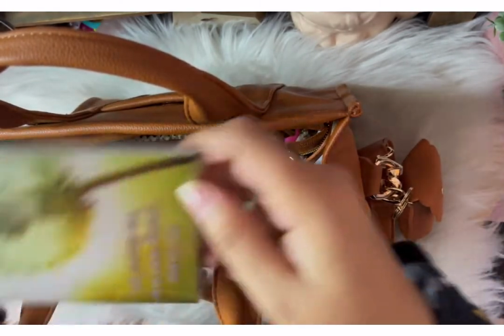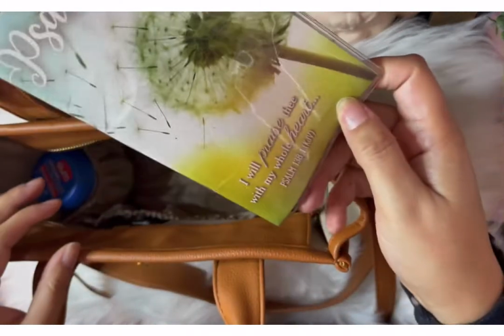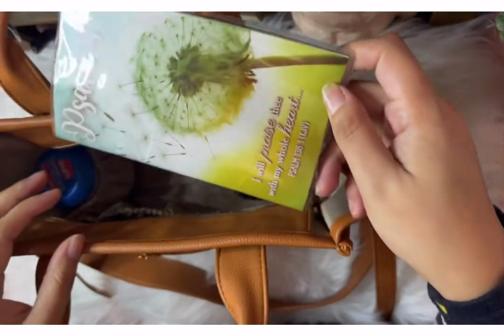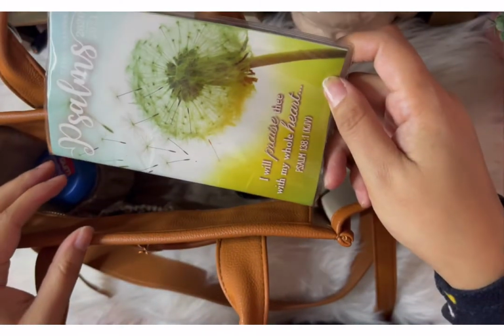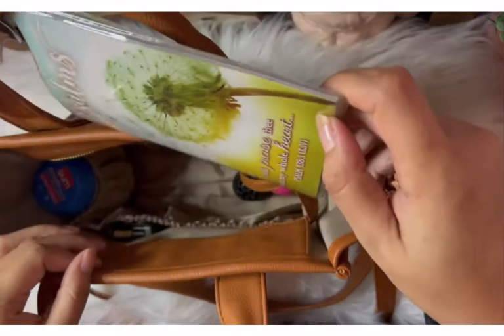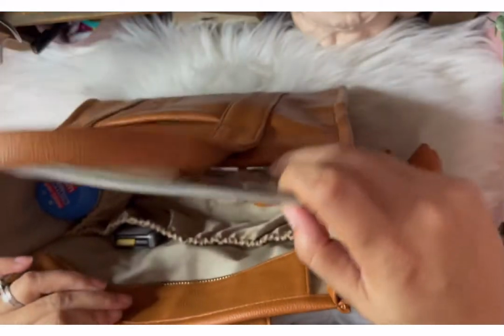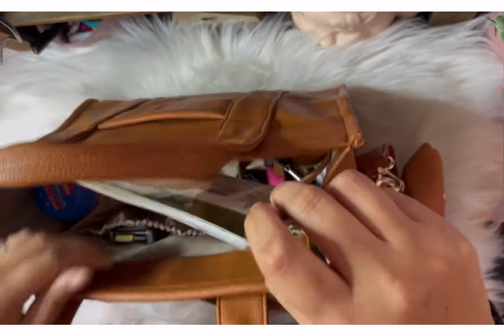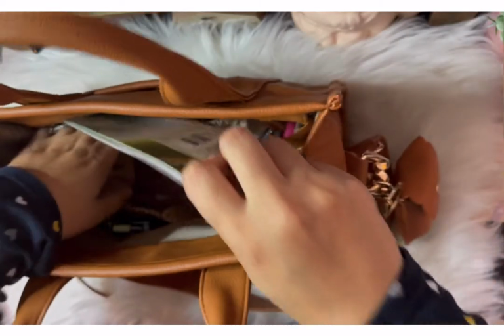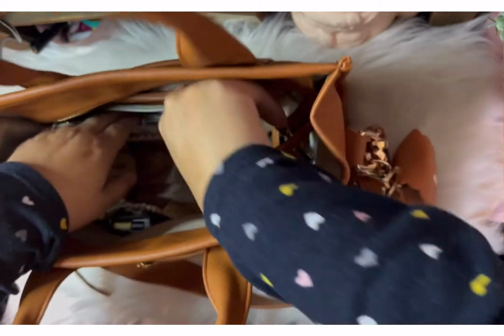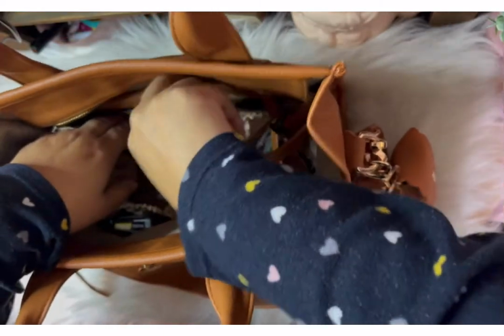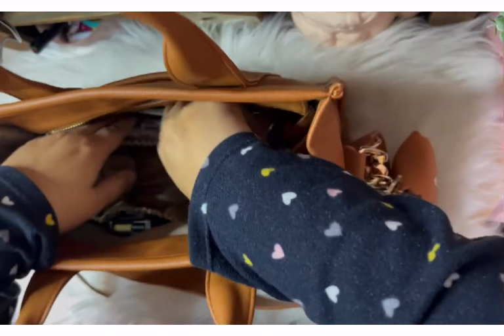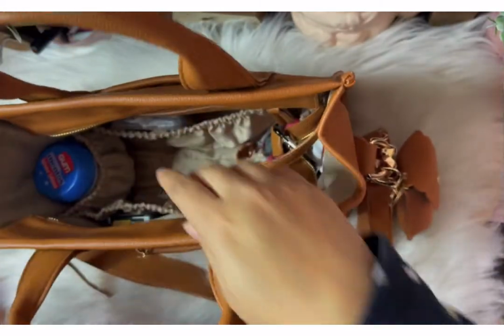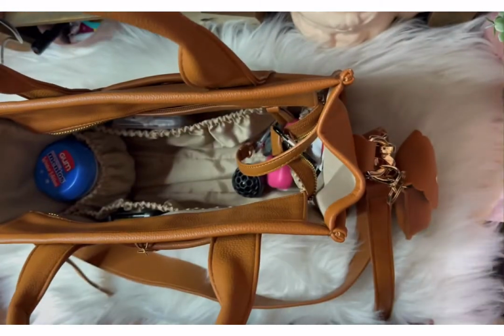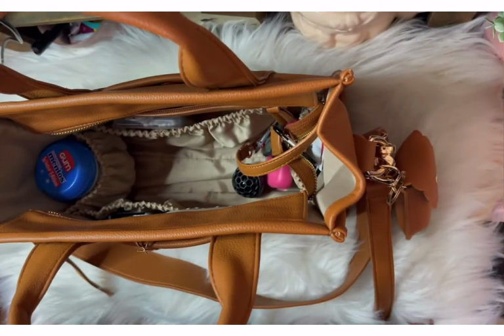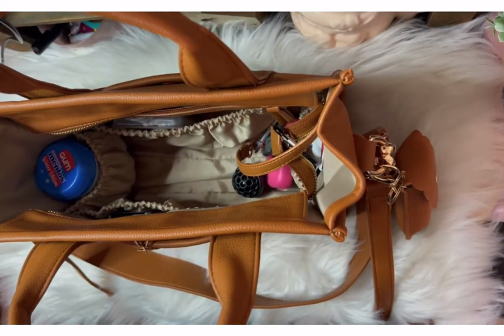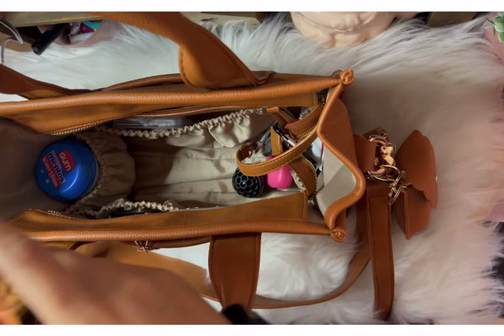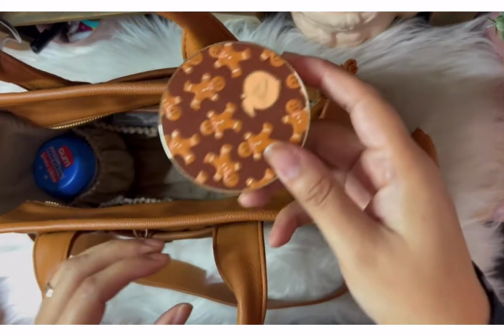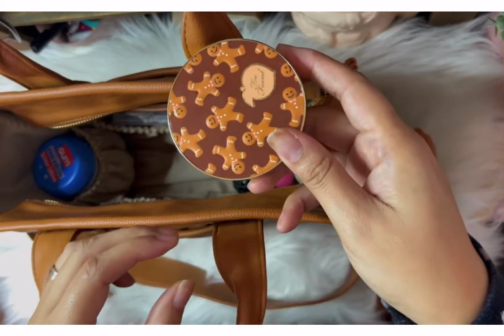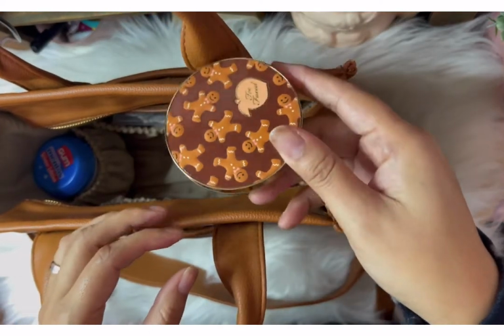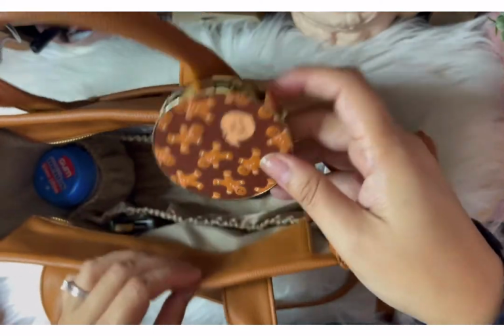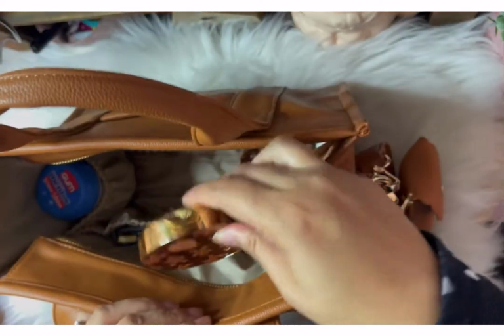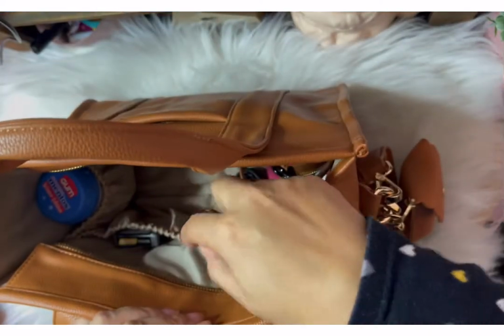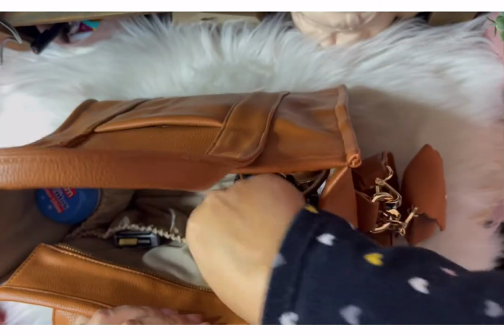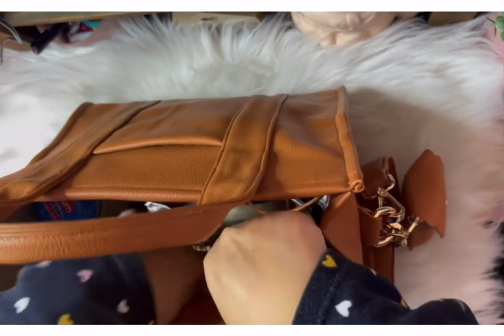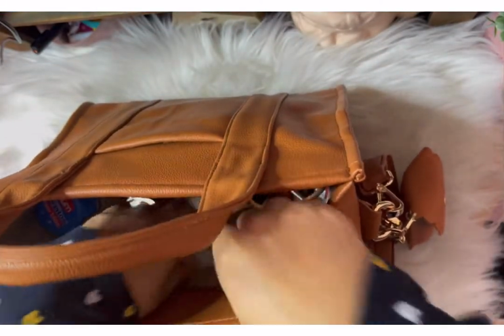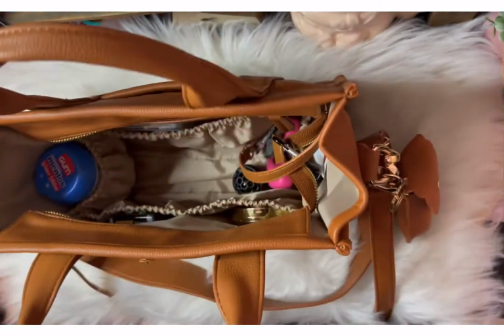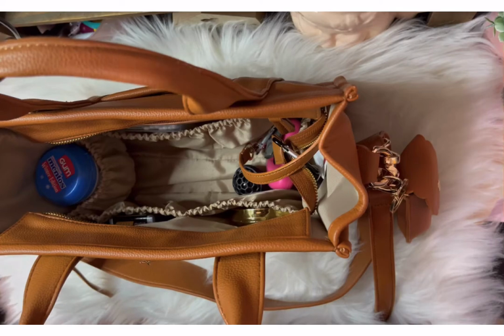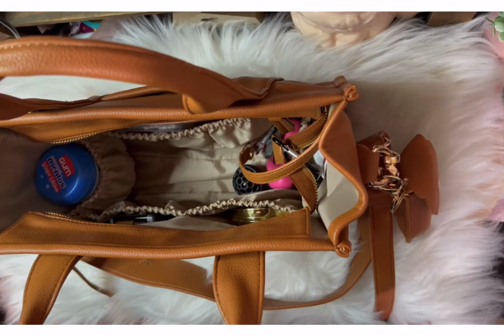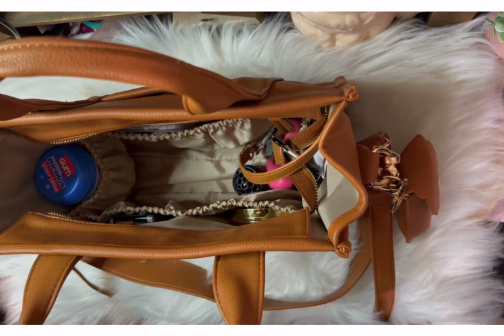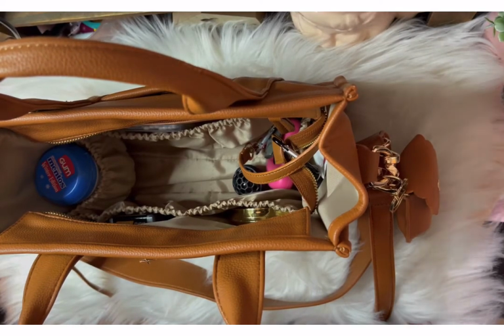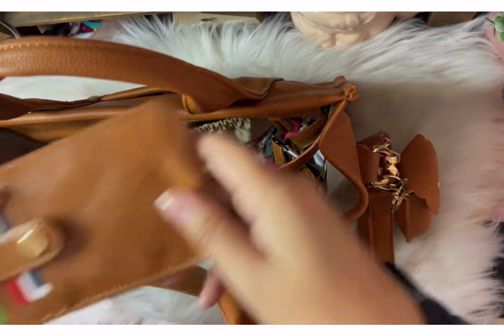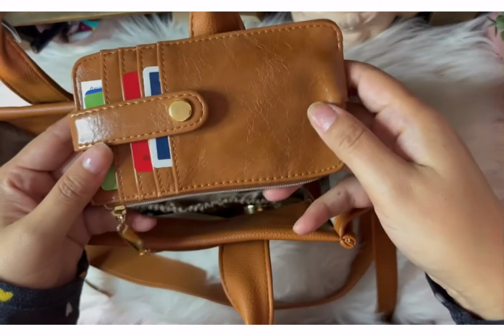That is a reusable straw that I just threw in there. My little planner. And my little gingerbread Too Faced bronzer — I just really use it for the mirror, but I thought it was super cute.